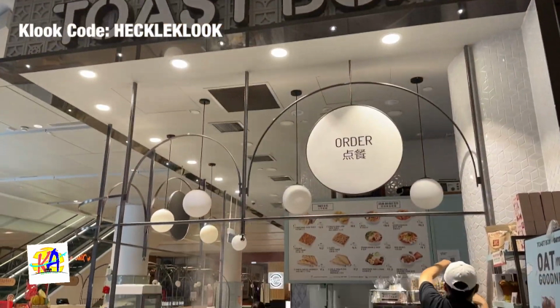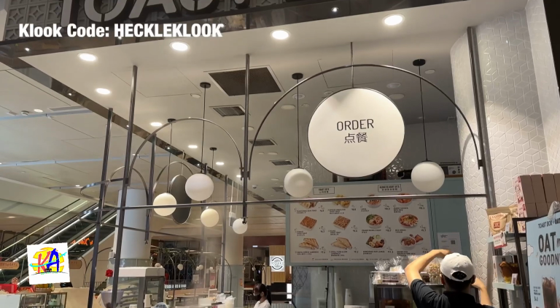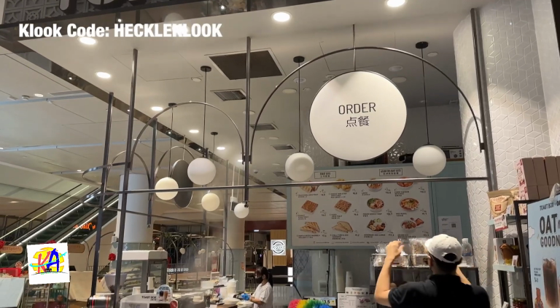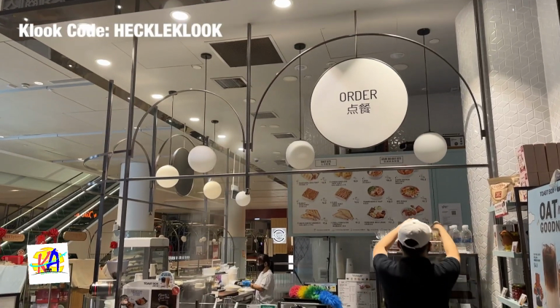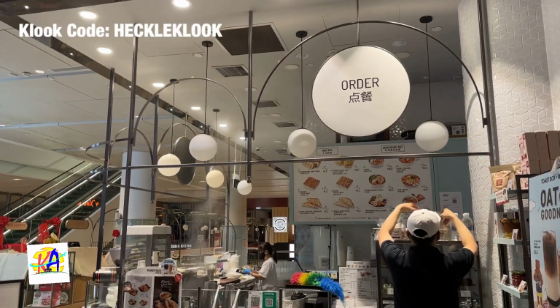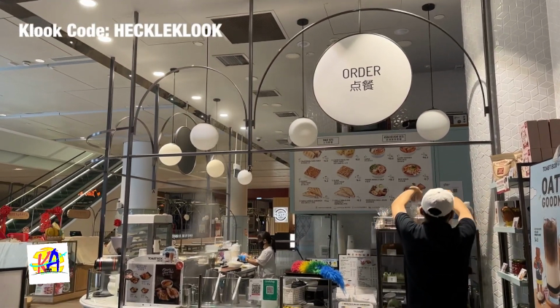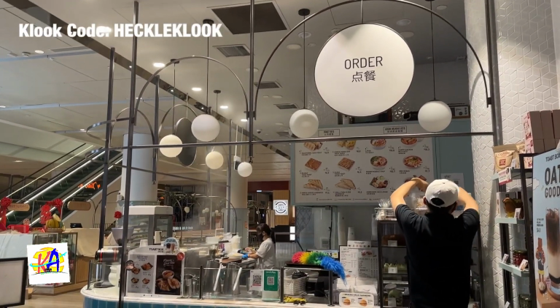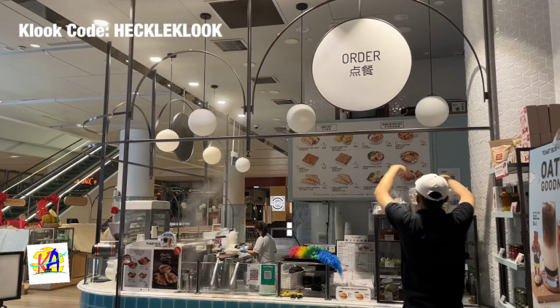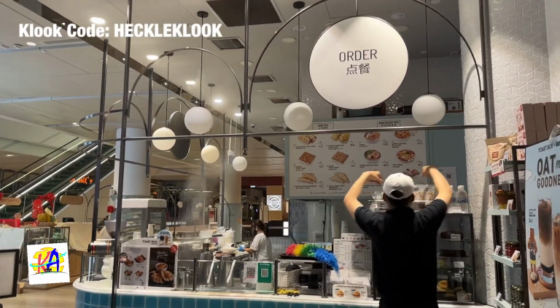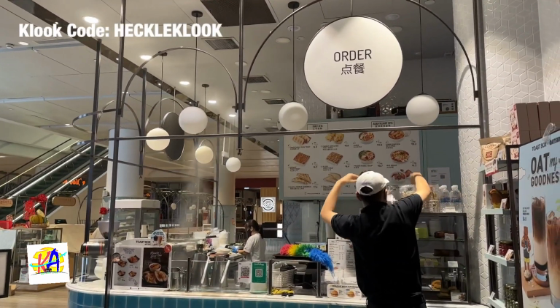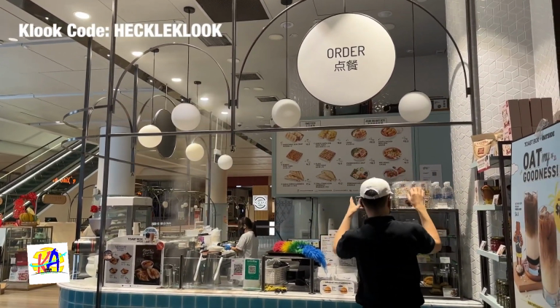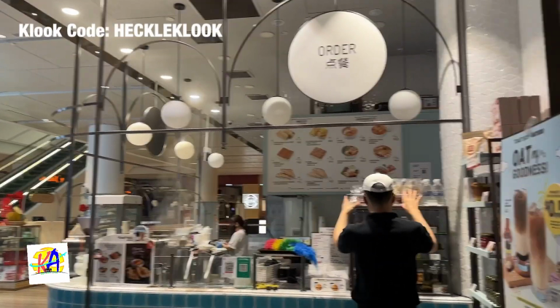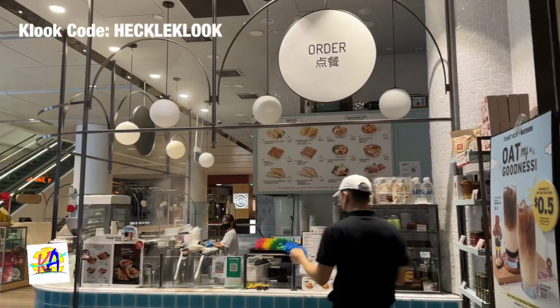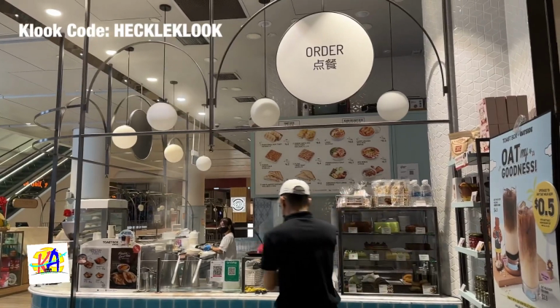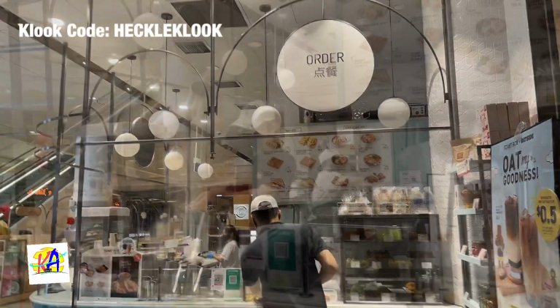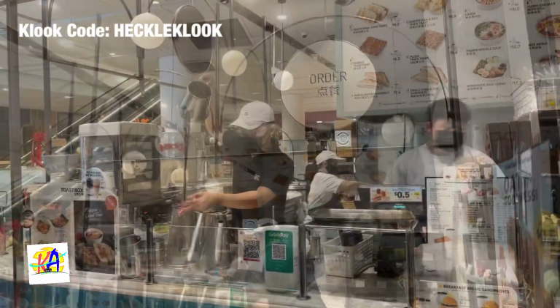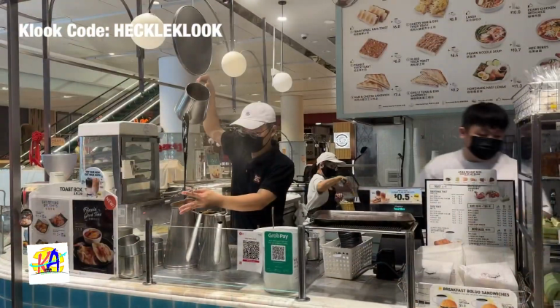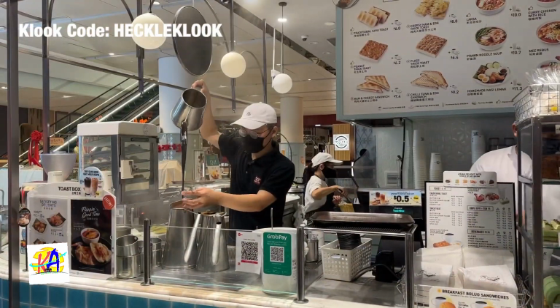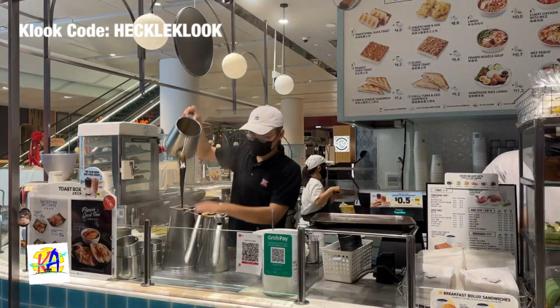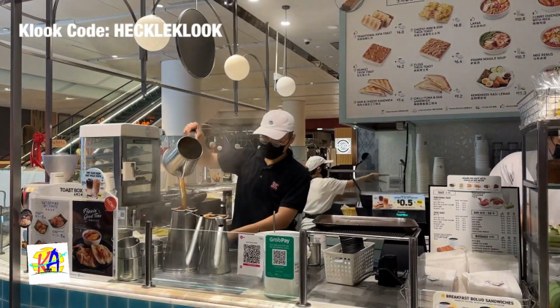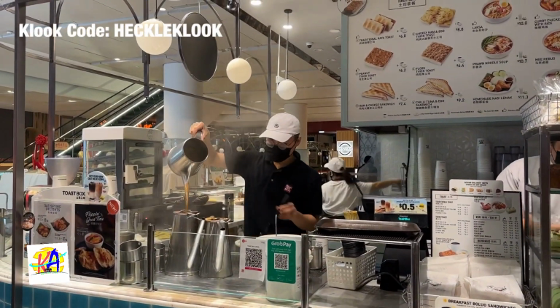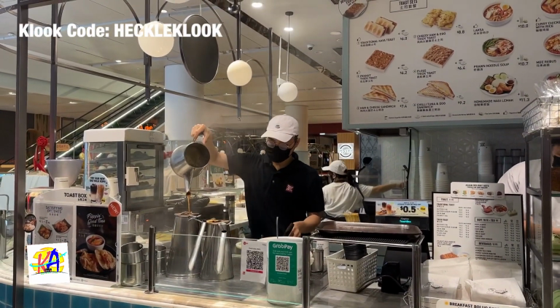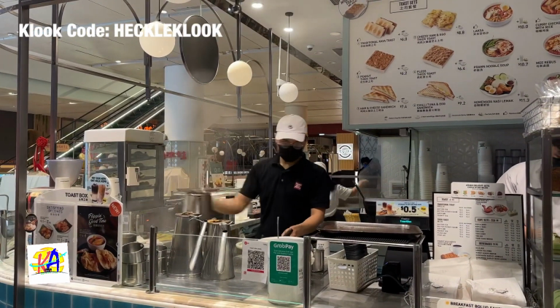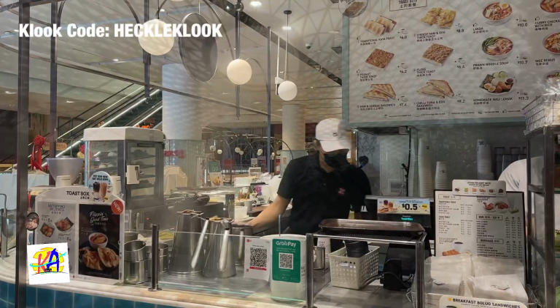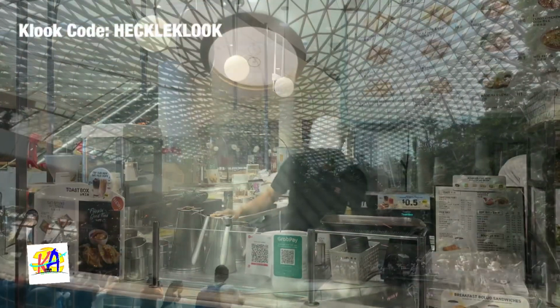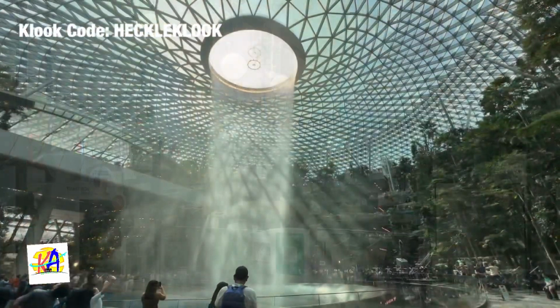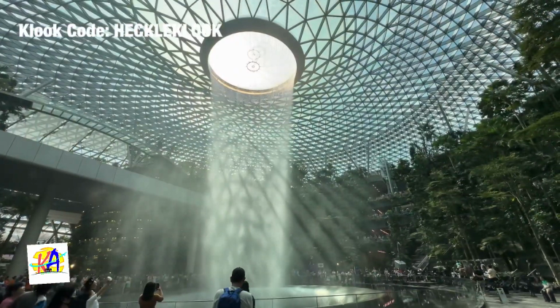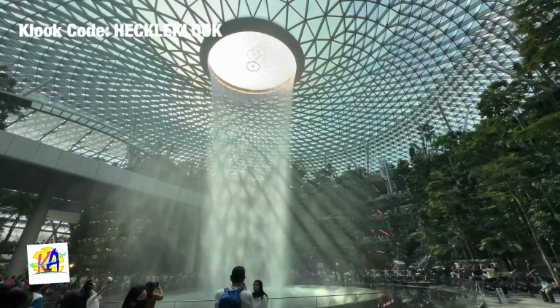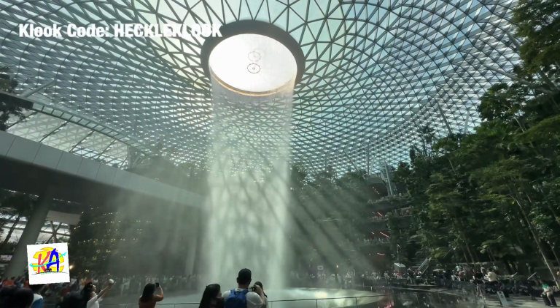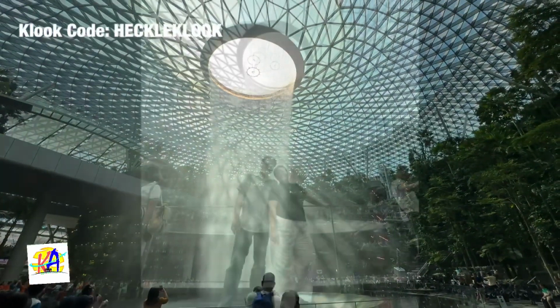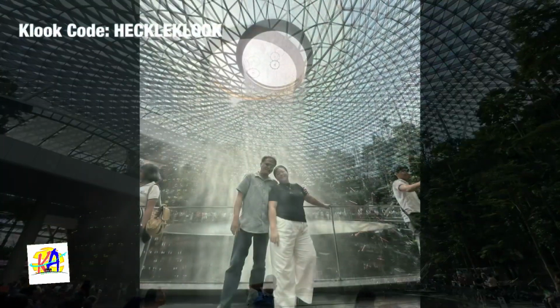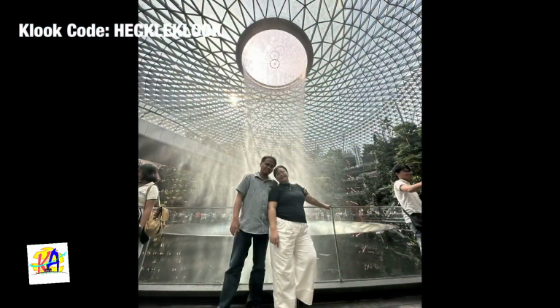Our official Day 1 starts at 6am, and we decided to have our breakfast at Toast Box. Our next stop is the Rain Vortex in the Jewel.